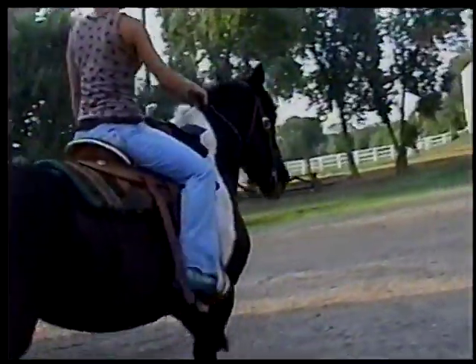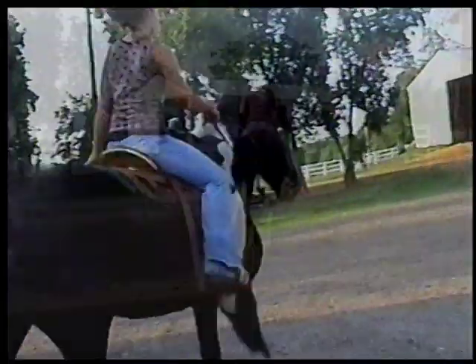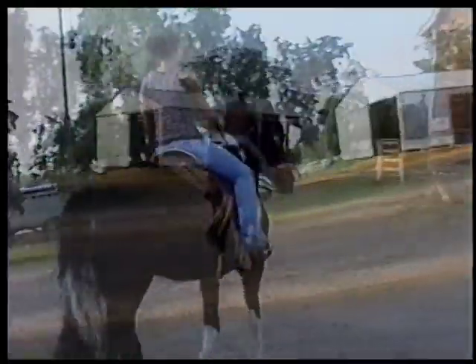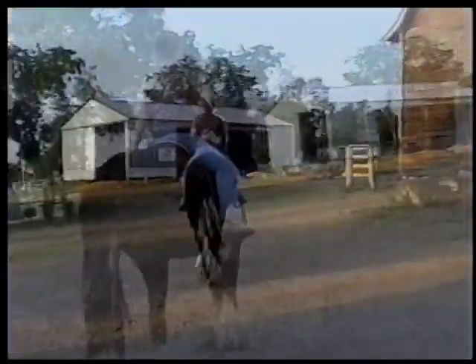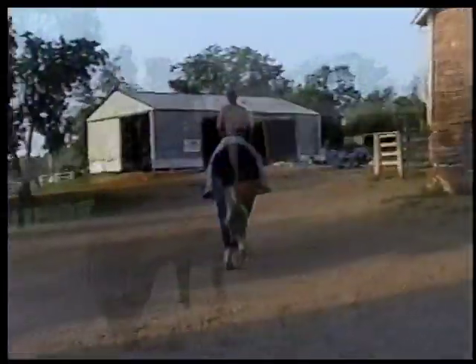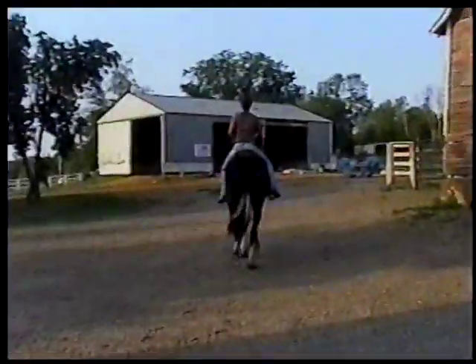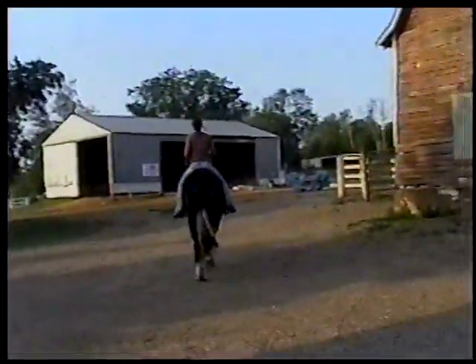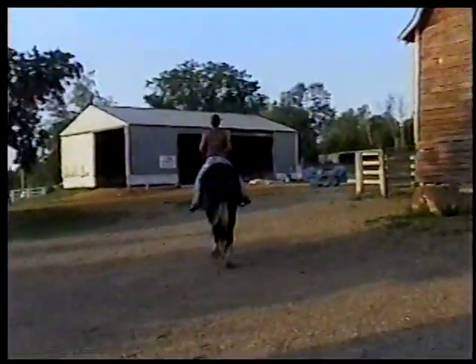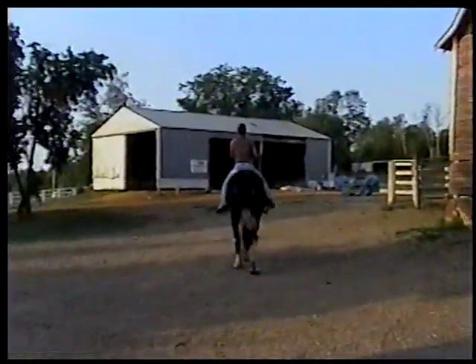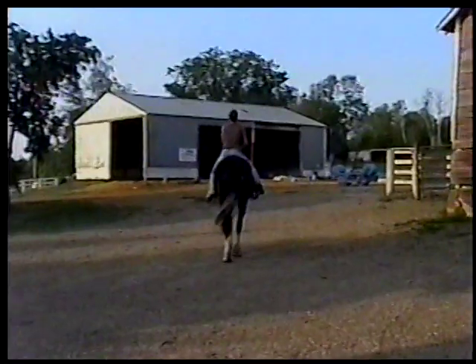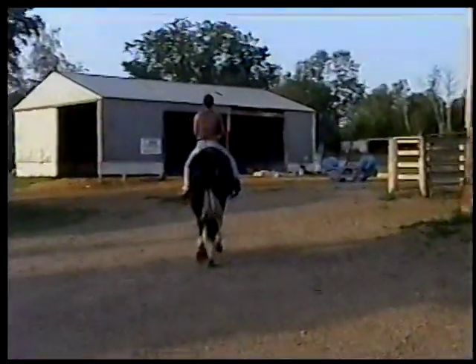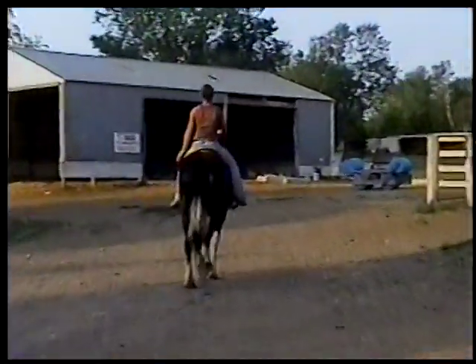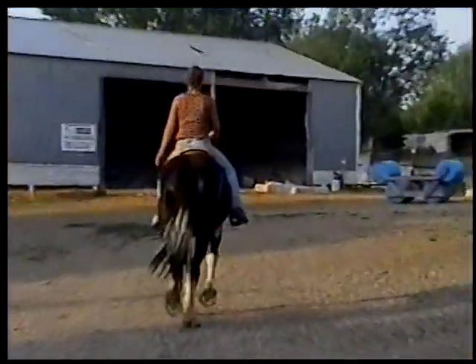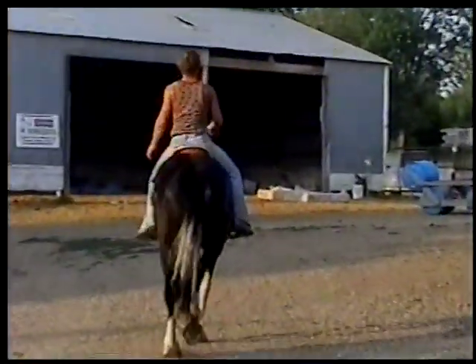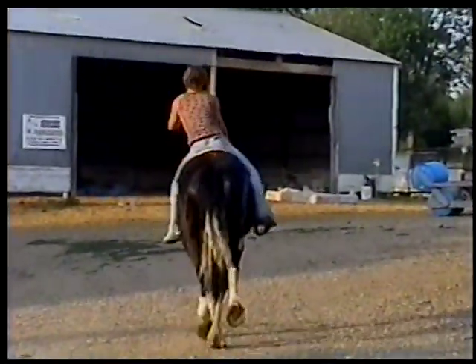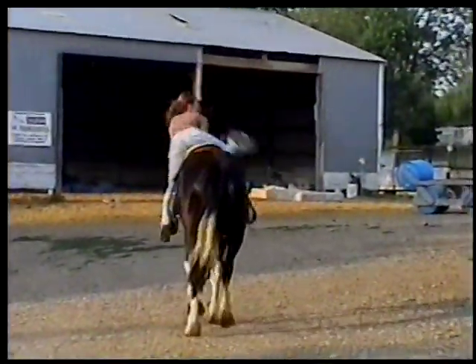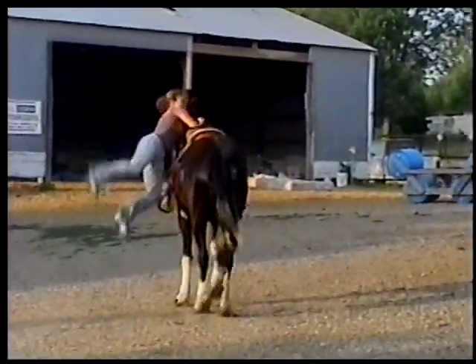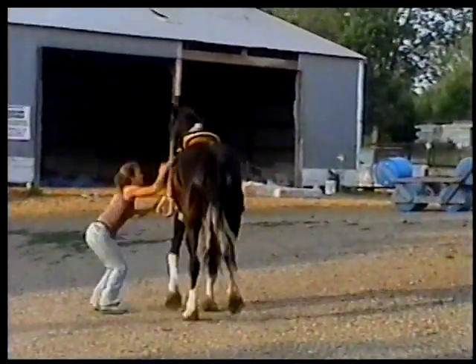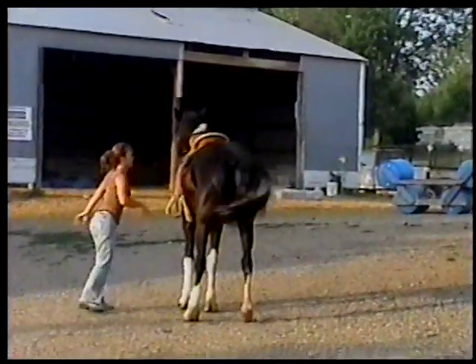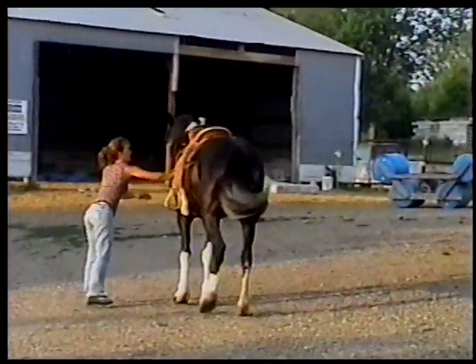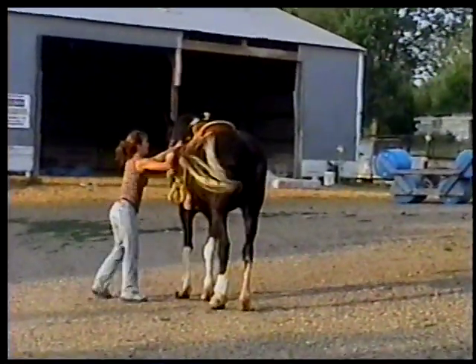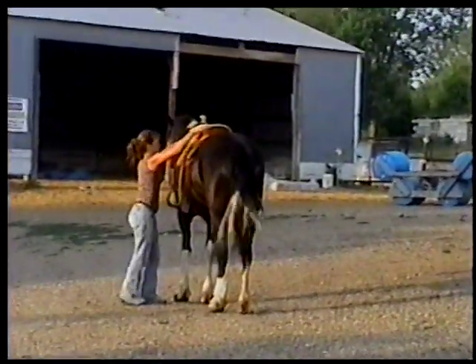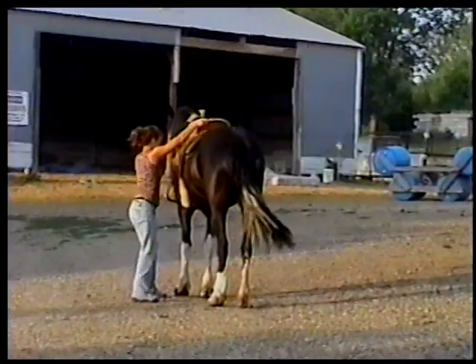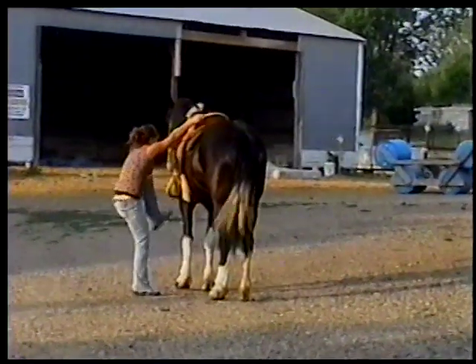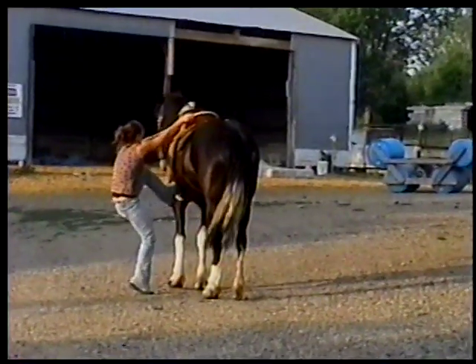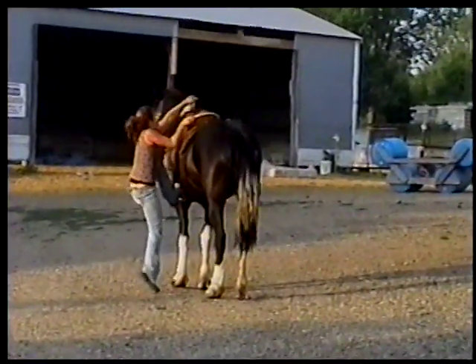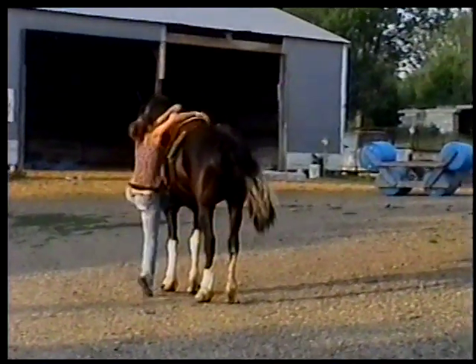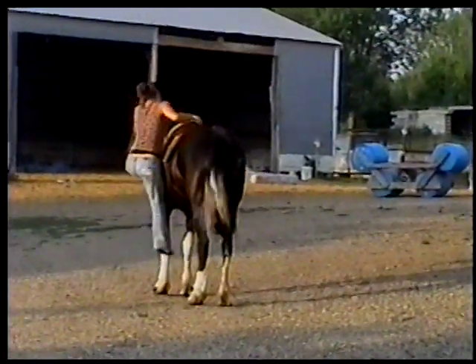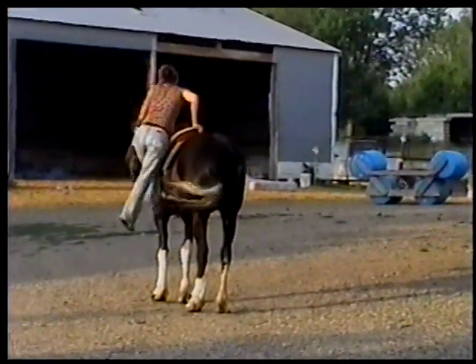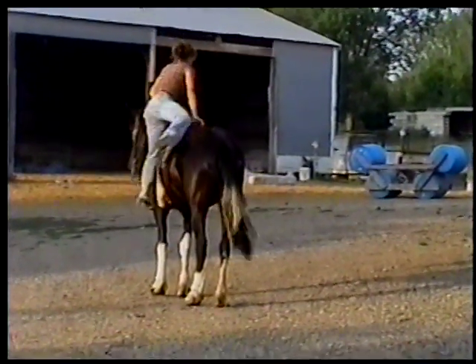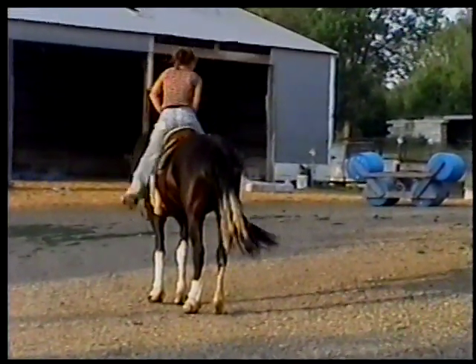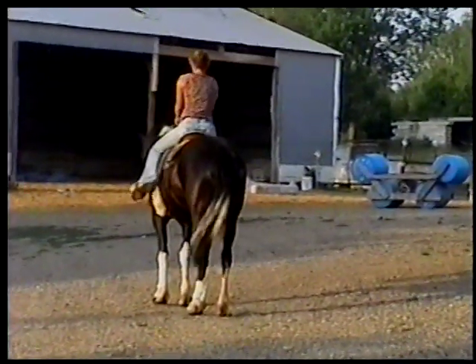She's going to fake a fall — pretend like she fell off. Go ahead and trot her and she's going to fall off. And of course Dottie's trying to stop and stand when you get back on.